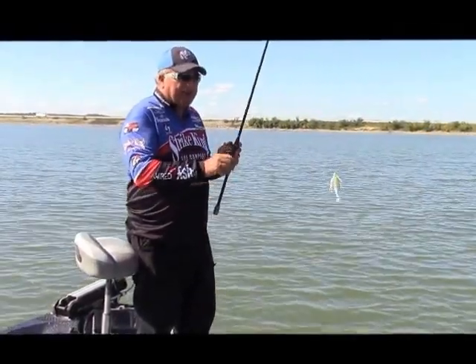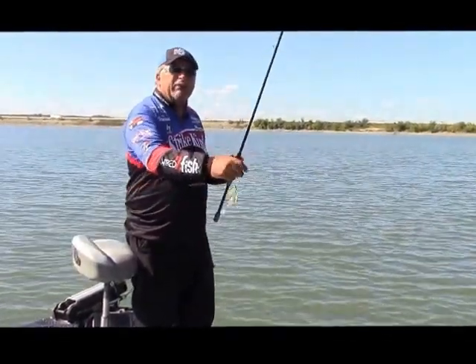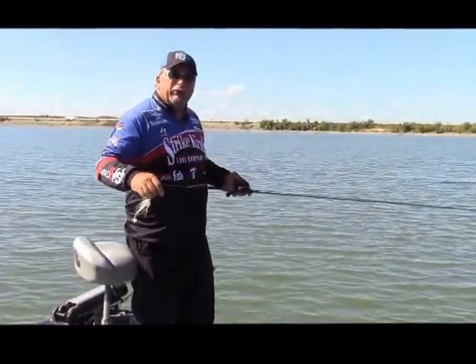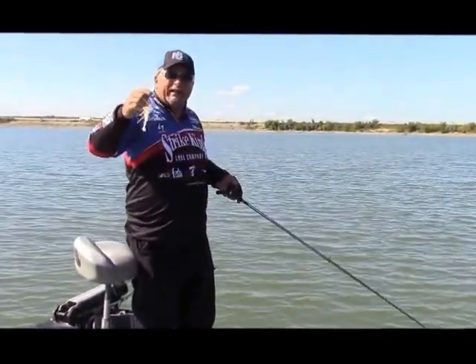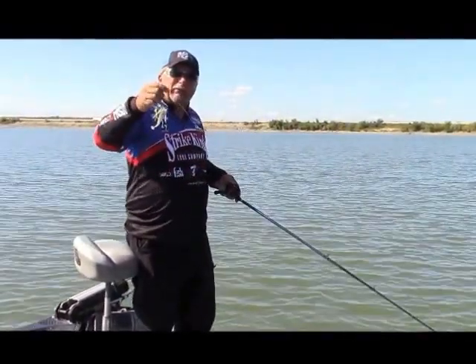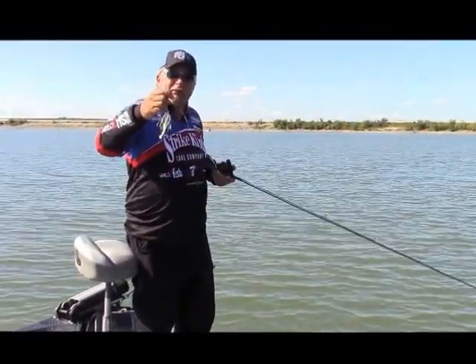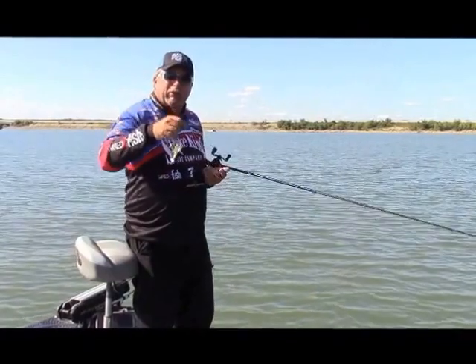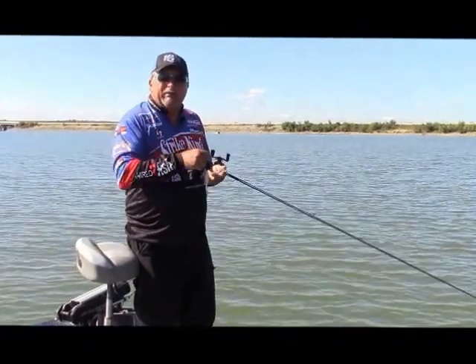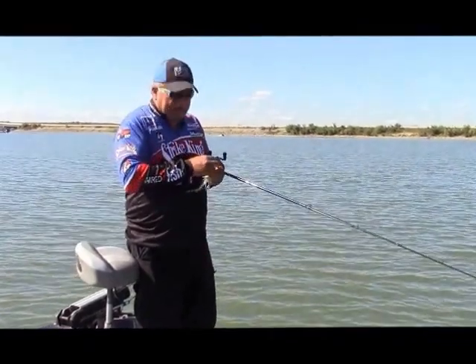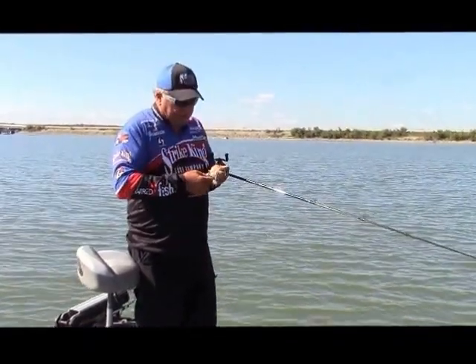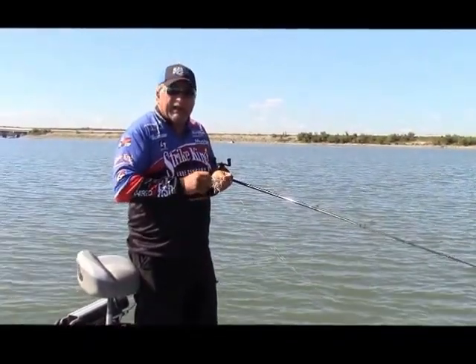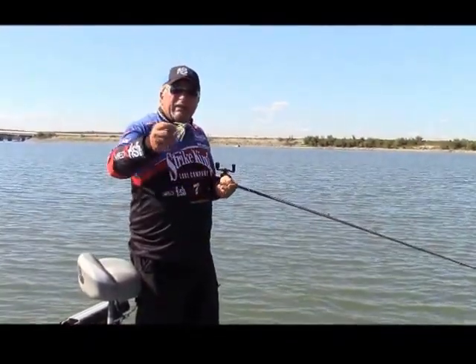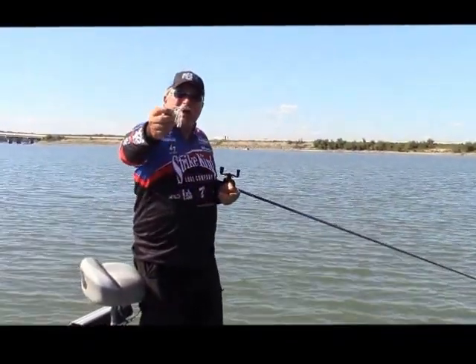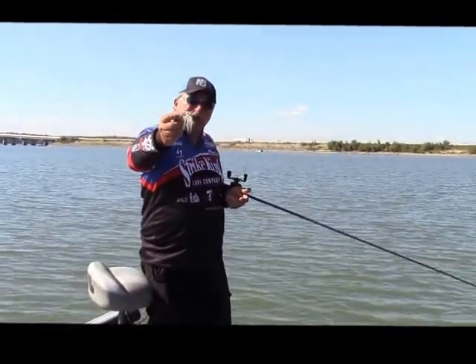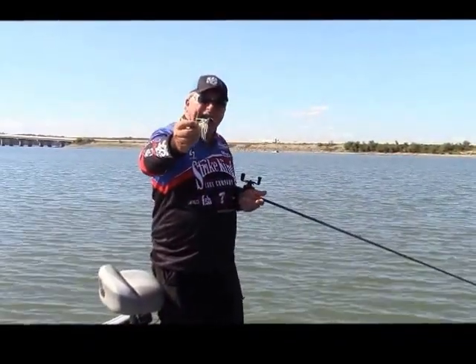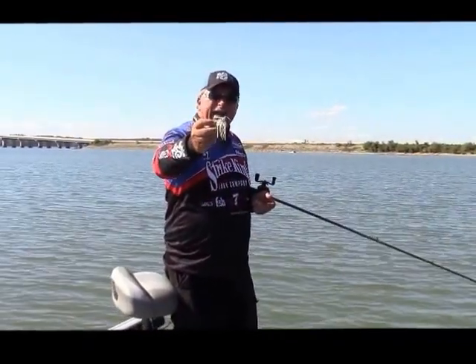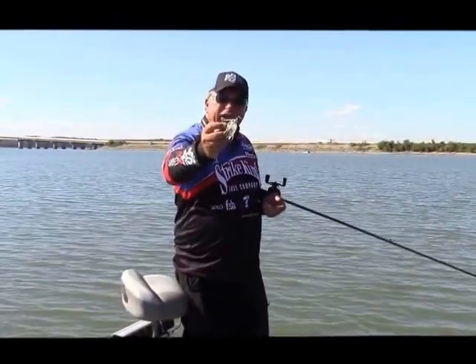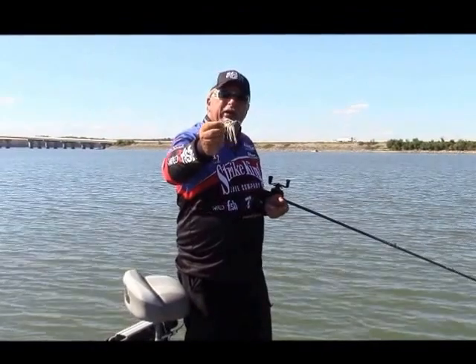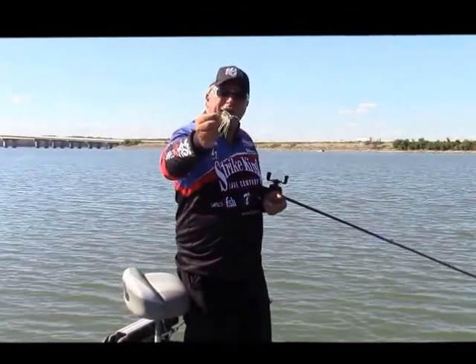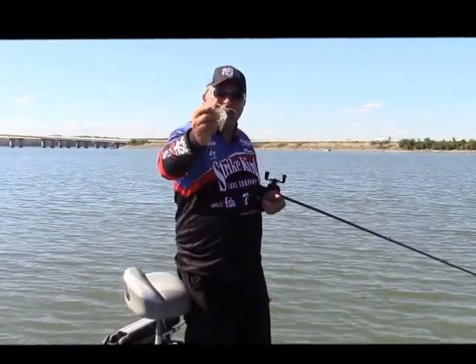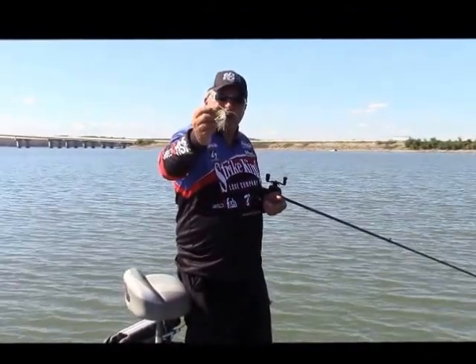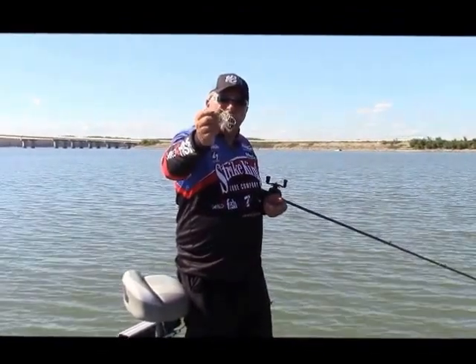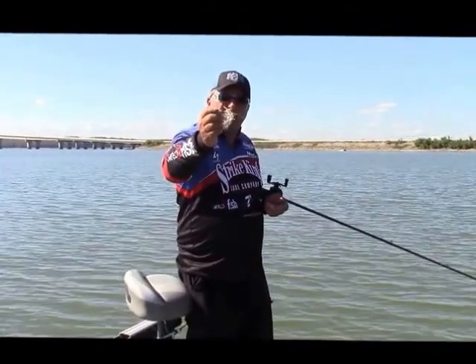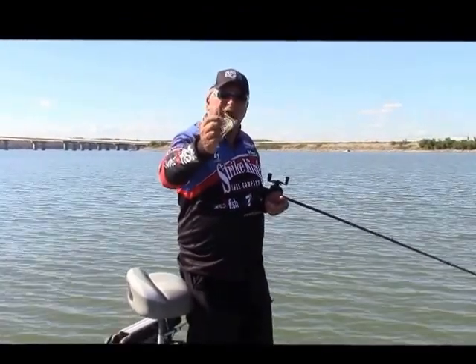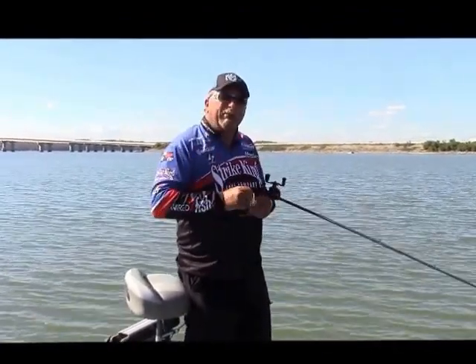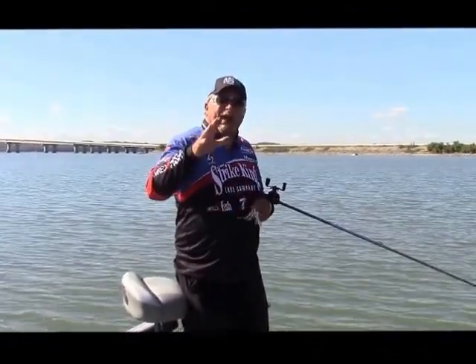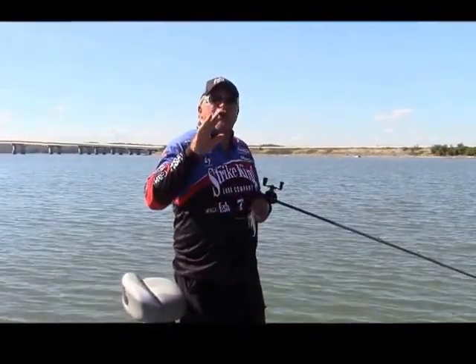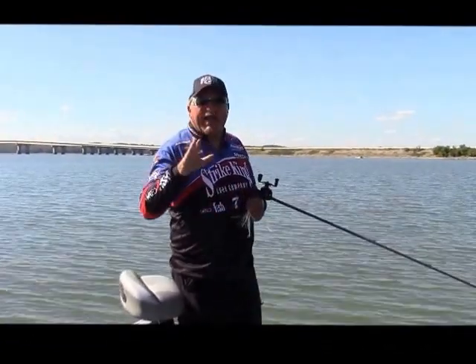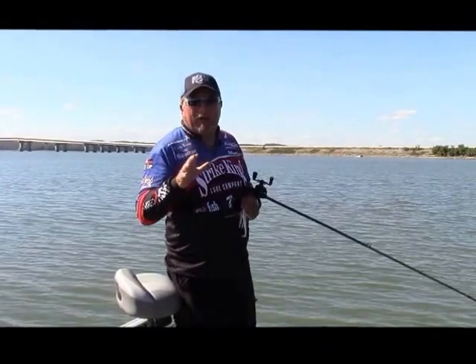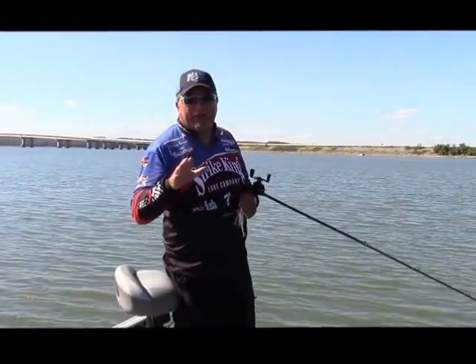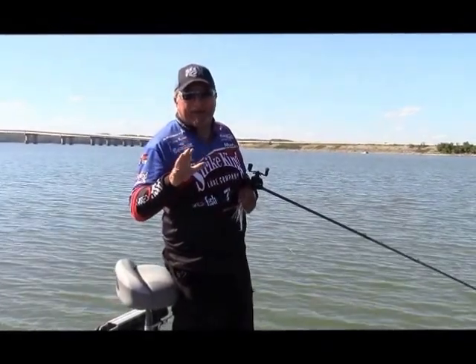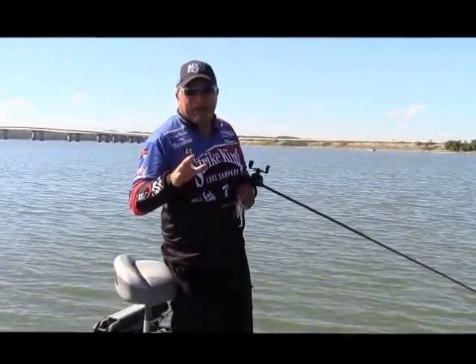That seems to be the perfect combination for fishing the bait. 3/8 ounce is the perfect weight to me. I like to use the Strike King Greg Hackney Heavy Hook Swimbait — it's got a lot more hook to it. Let me sit down and show you exactly what I'm talking about in my tackle box.